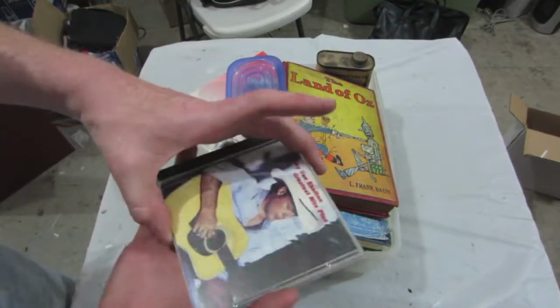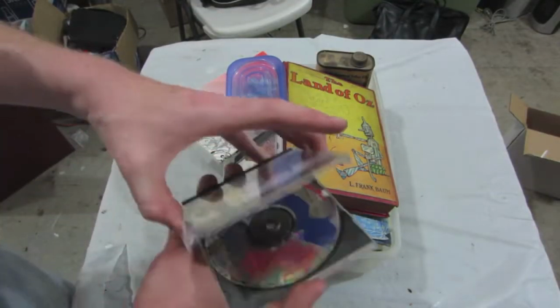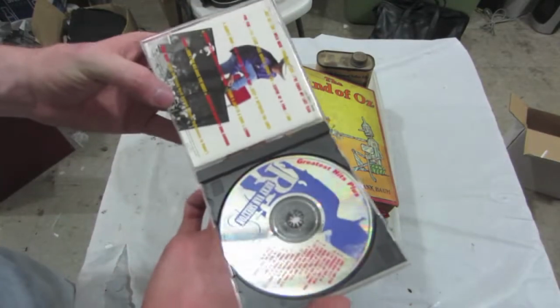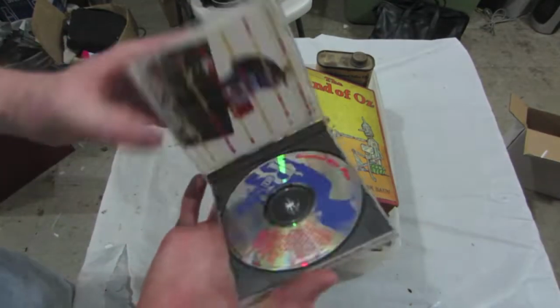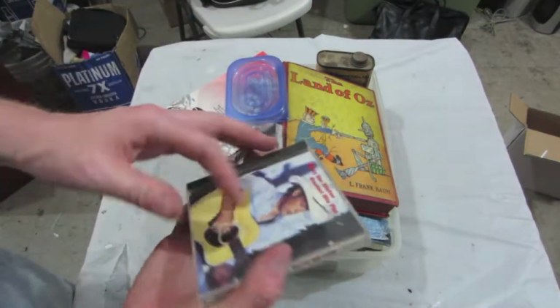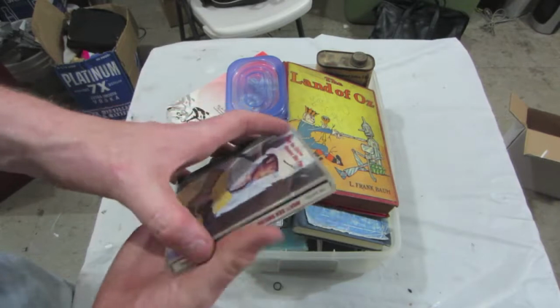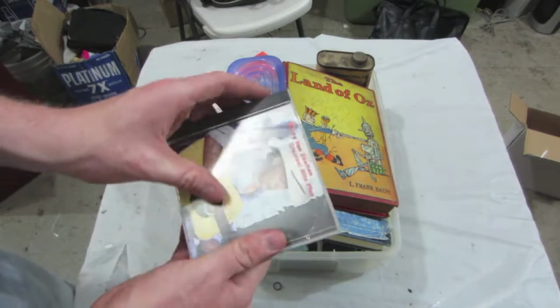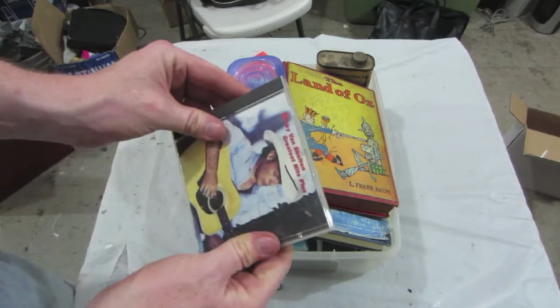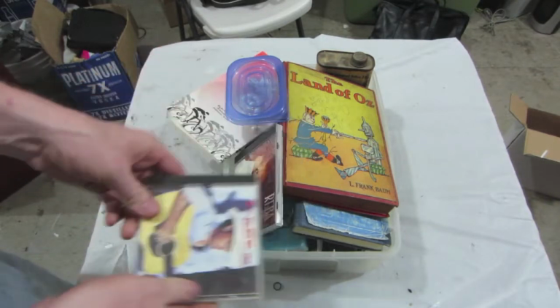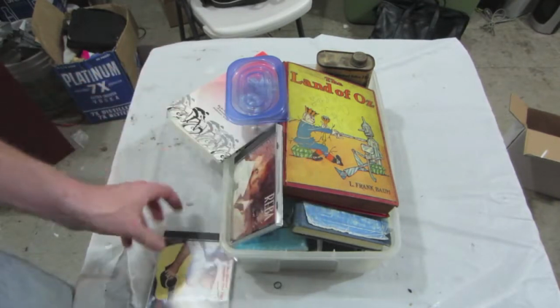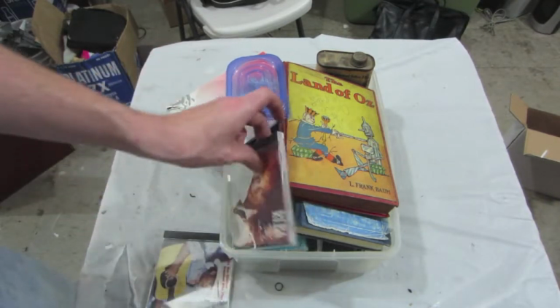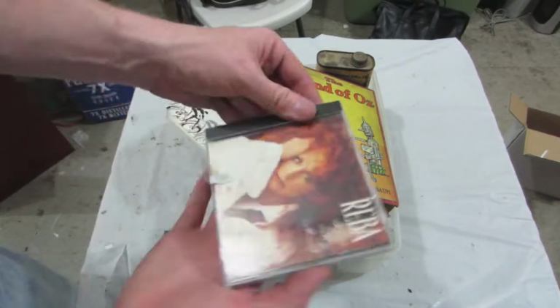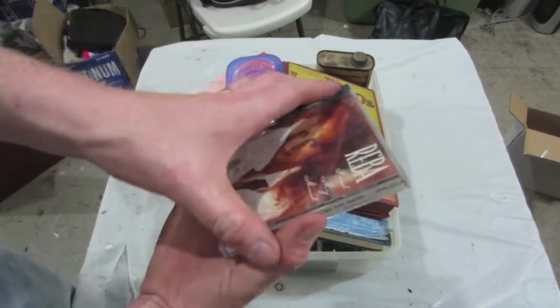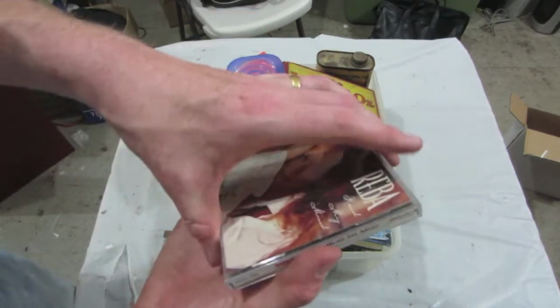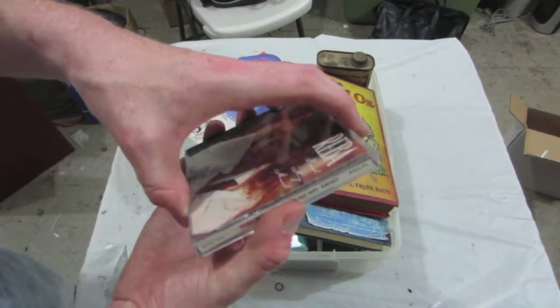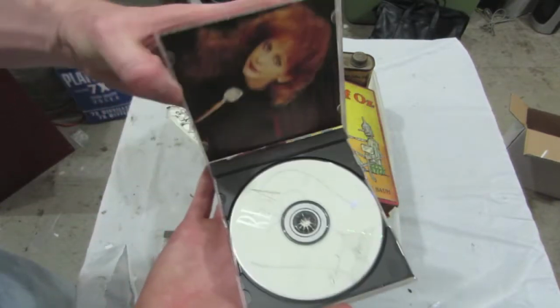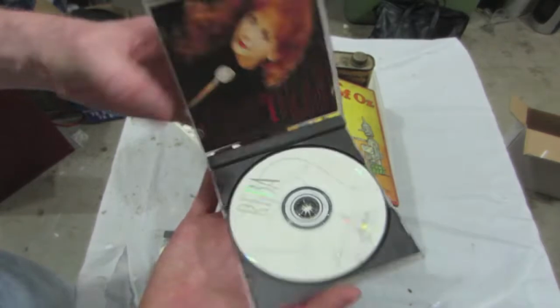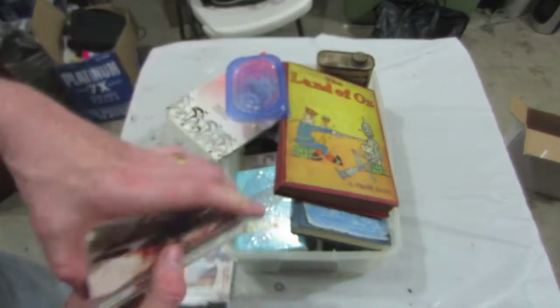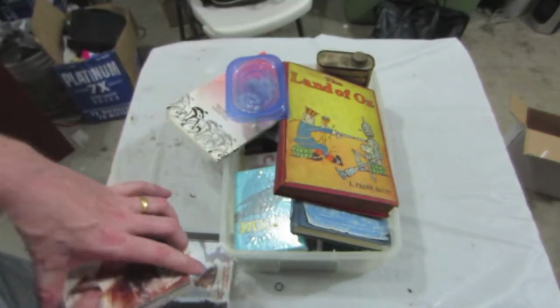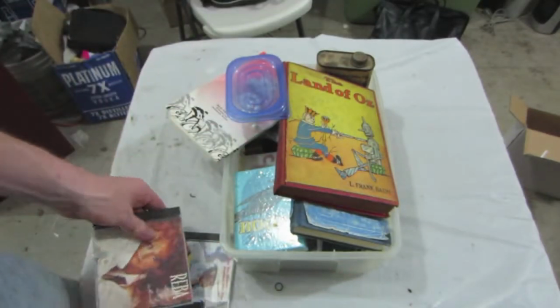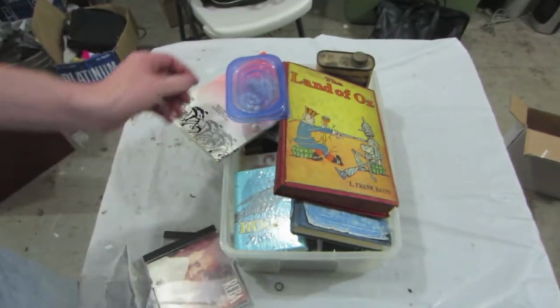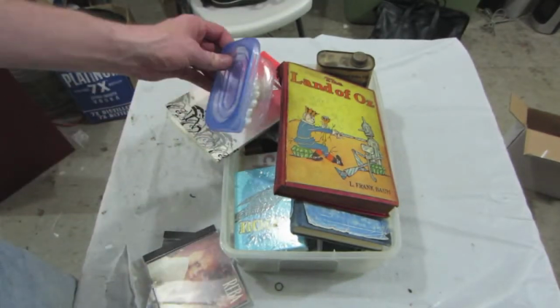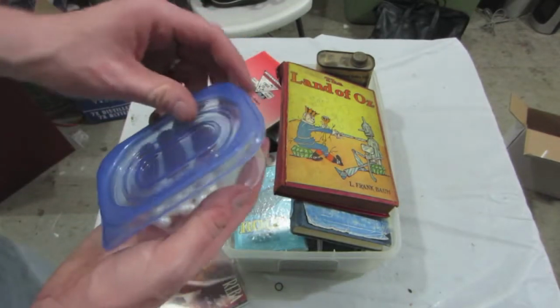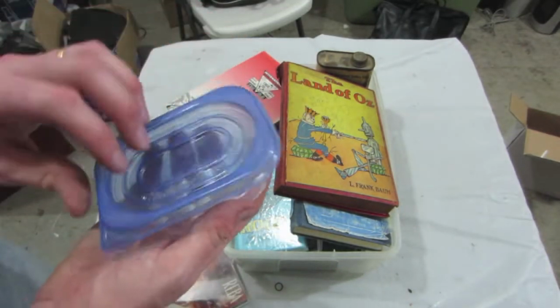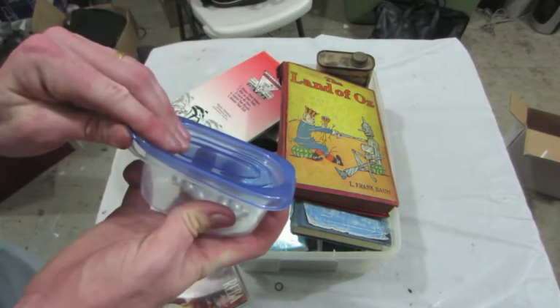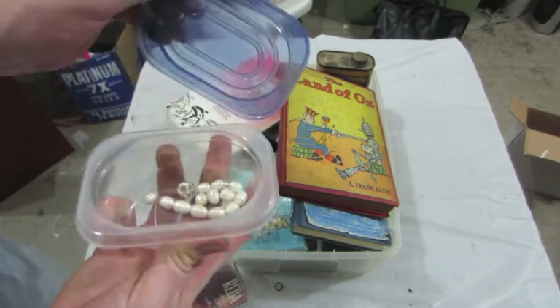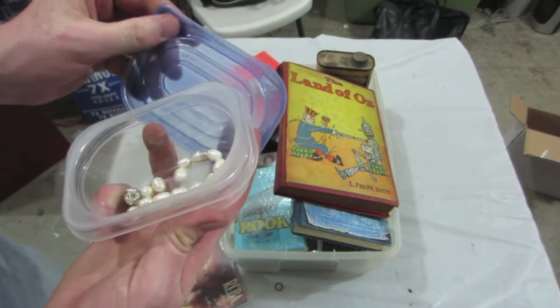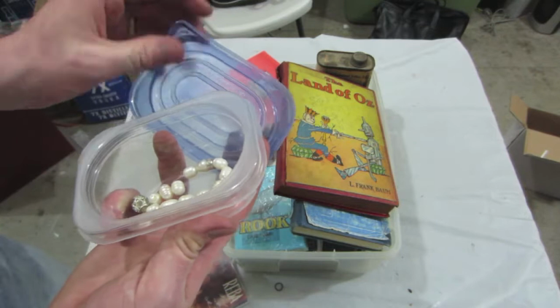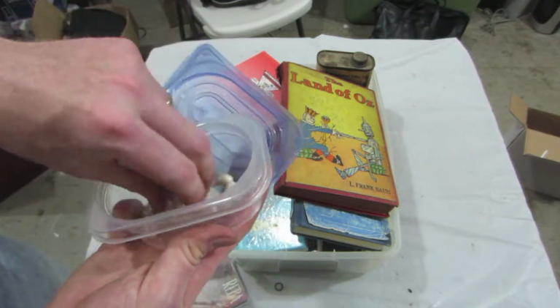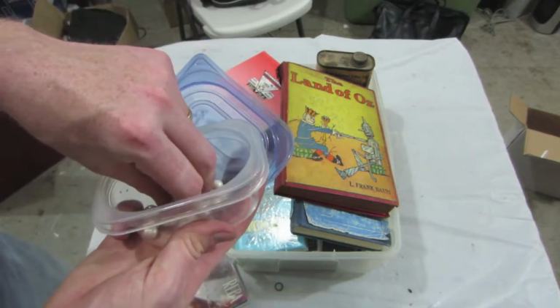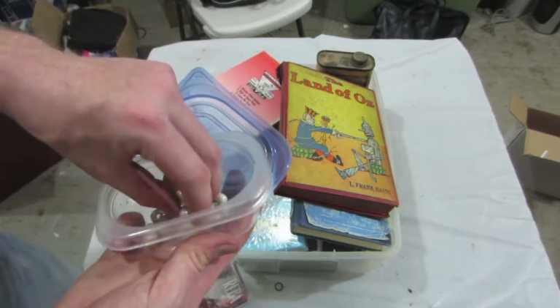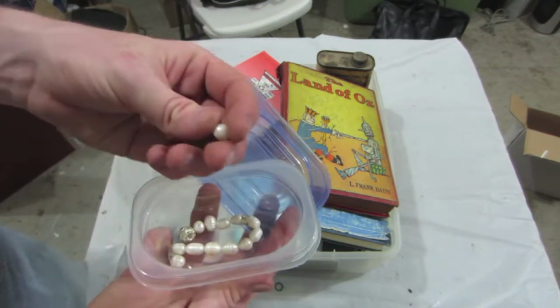We've got a couple of CDs here — Reba, both in there. Got some pearls here.